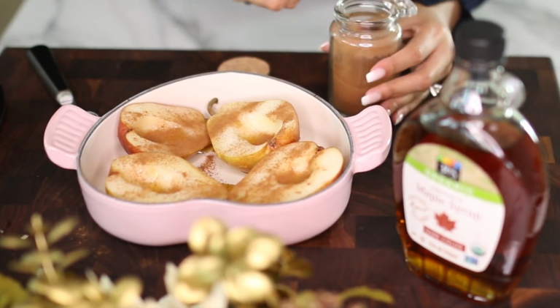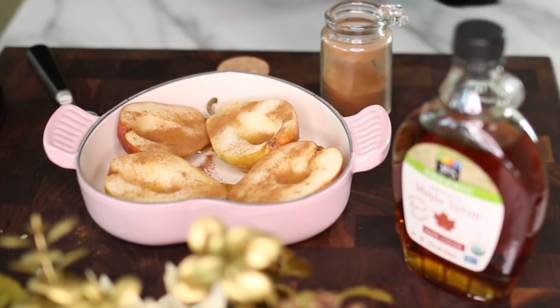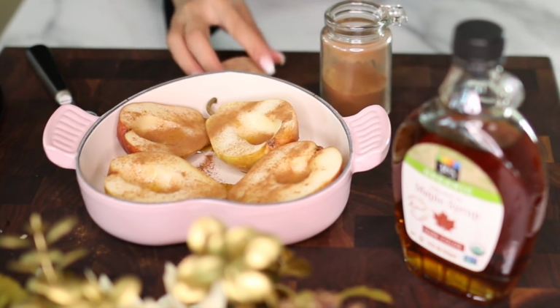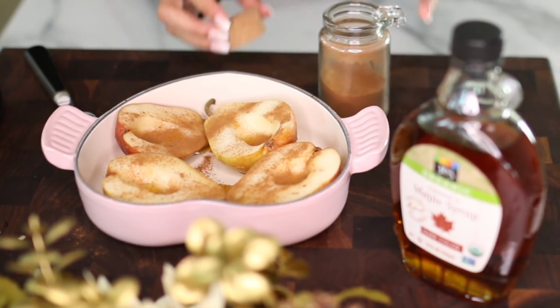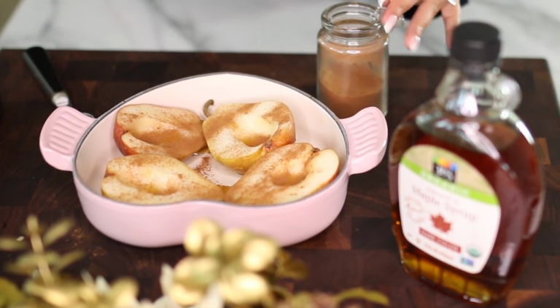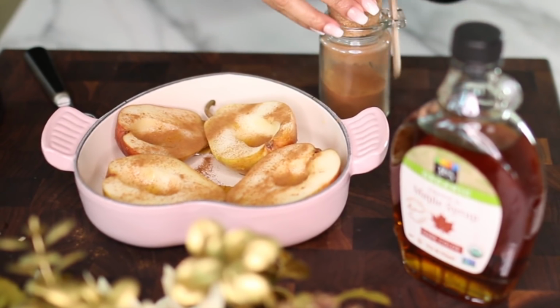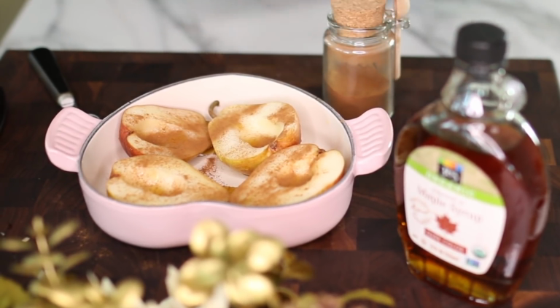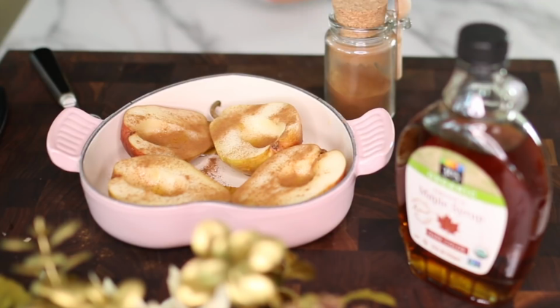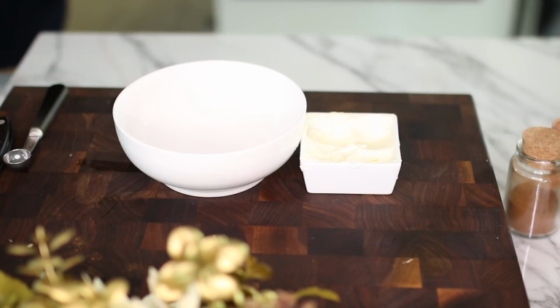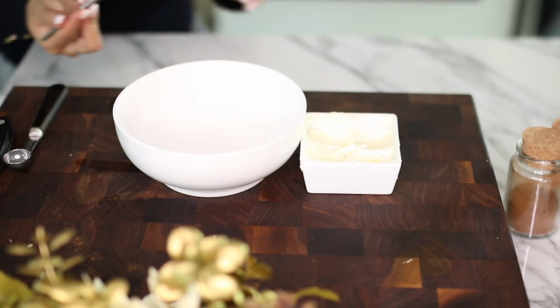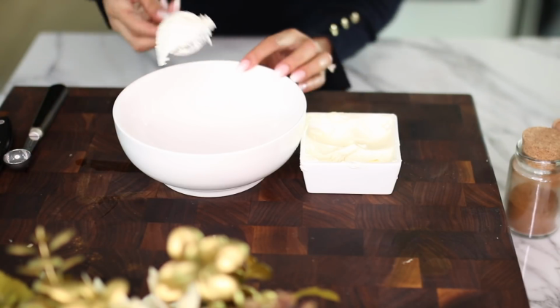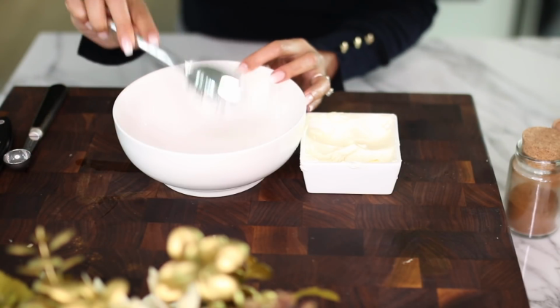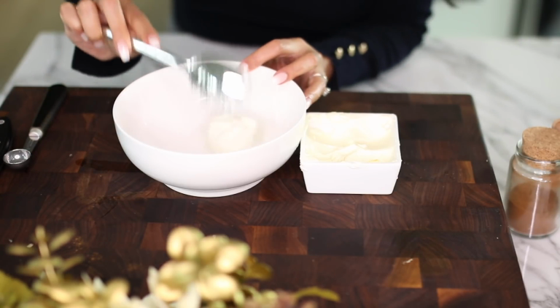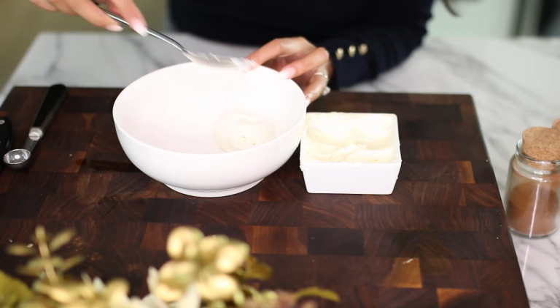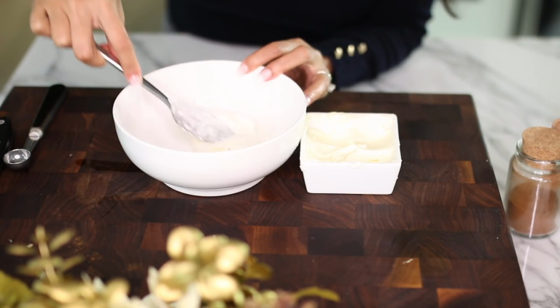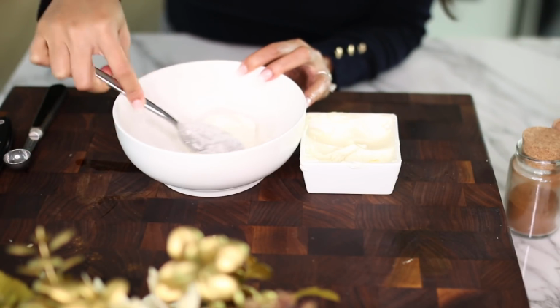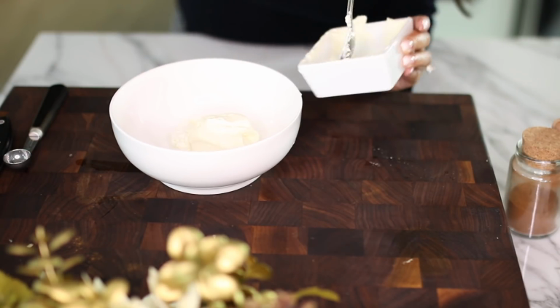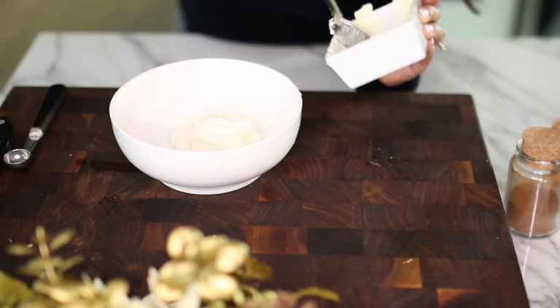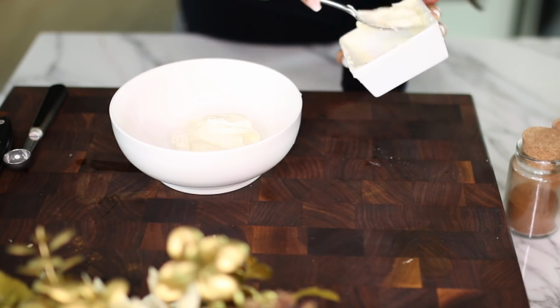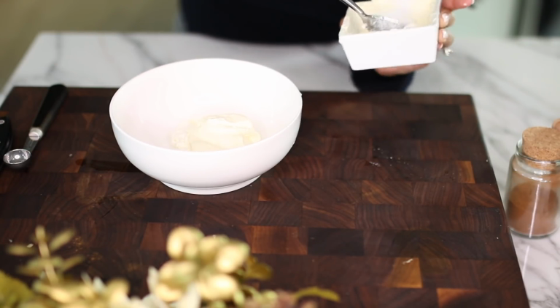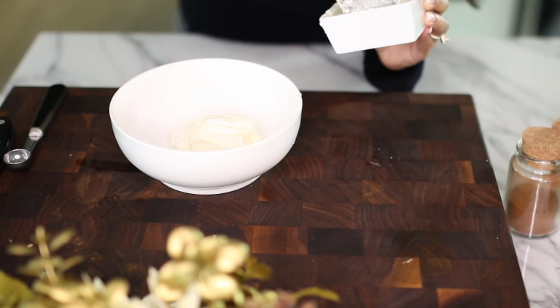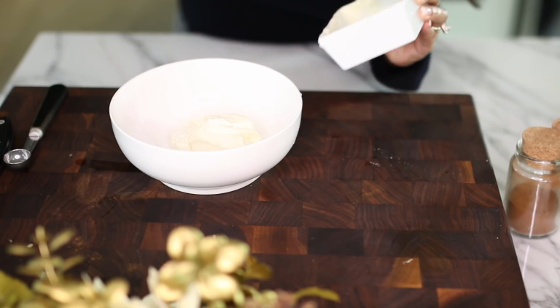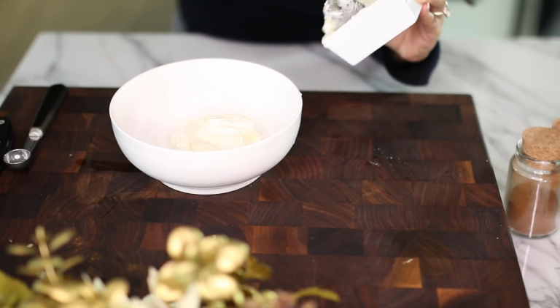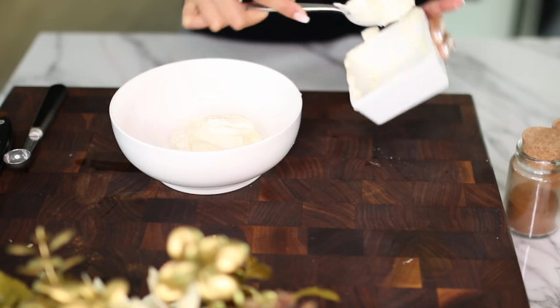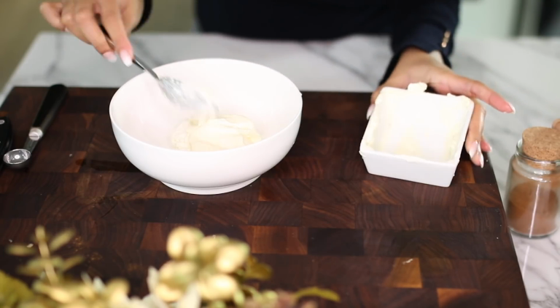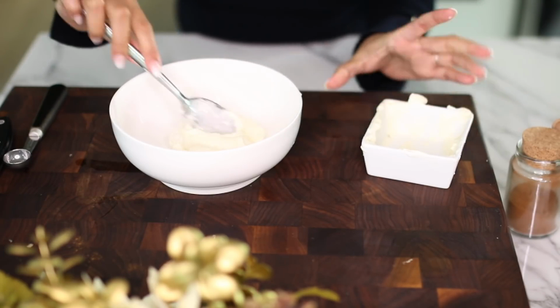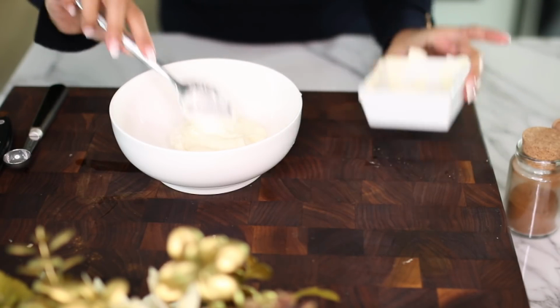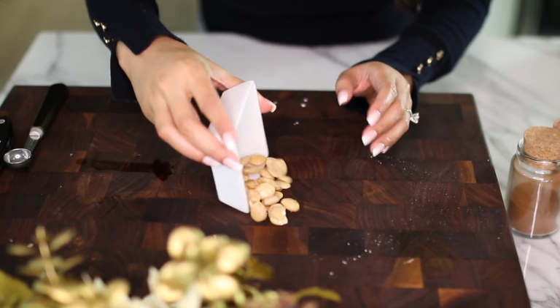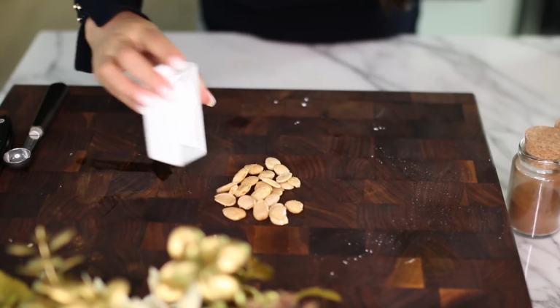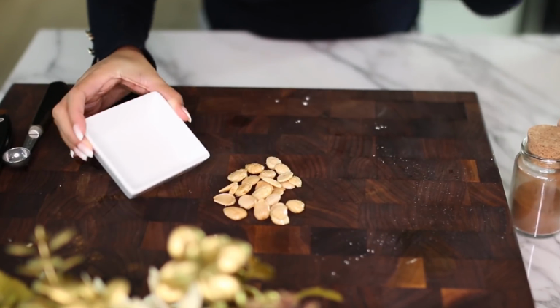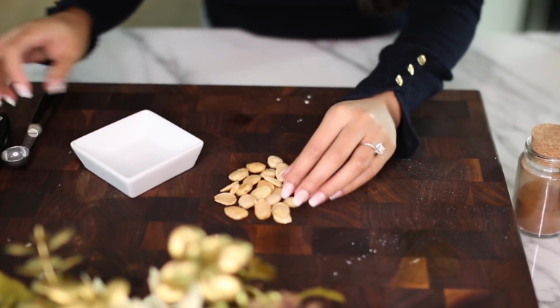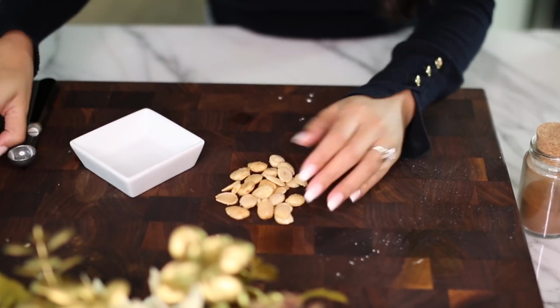Once the oven is preheated, put the pears in for 30 minutes. While that's cooking, I take the leftover whipped cream from earlier and add some cream cheese to it, give it a good mix, and set it aside — we're going to top the pears with this later. I also want to add some crunch to the dessert.